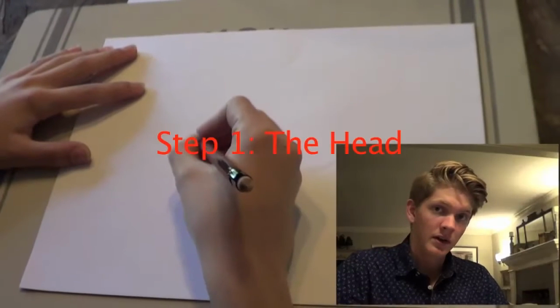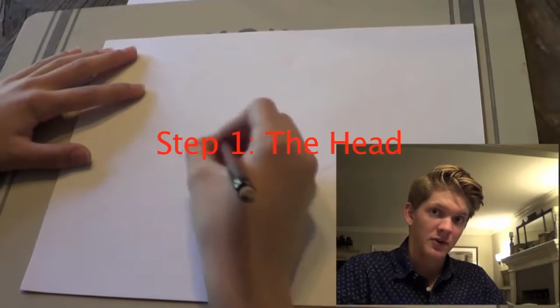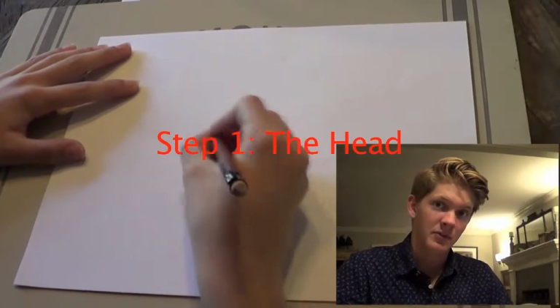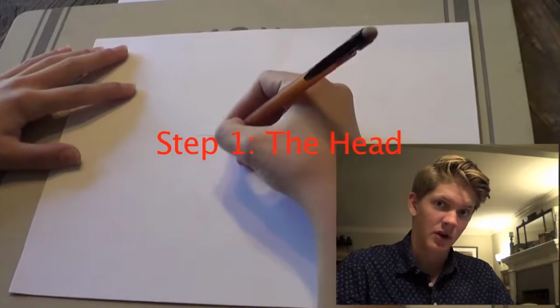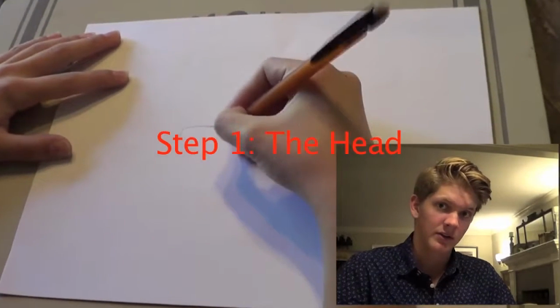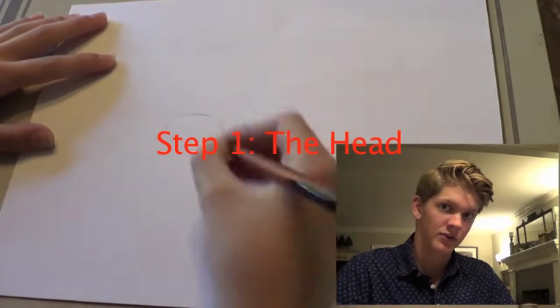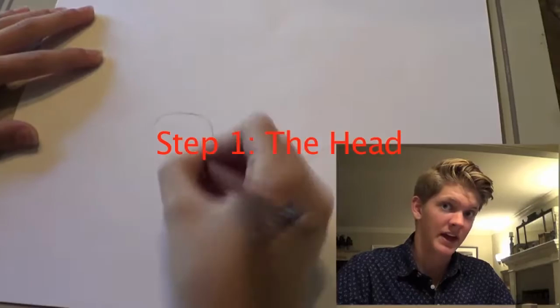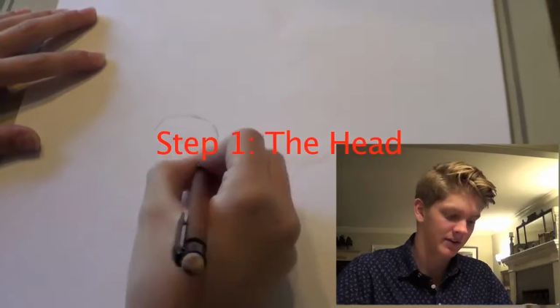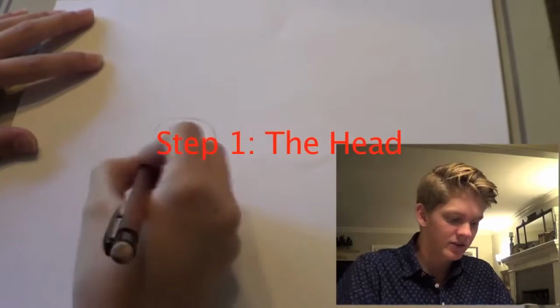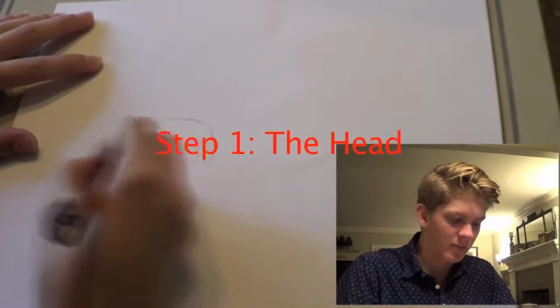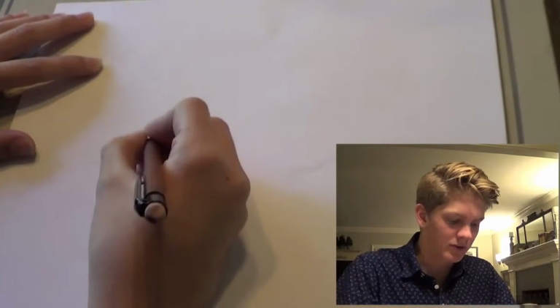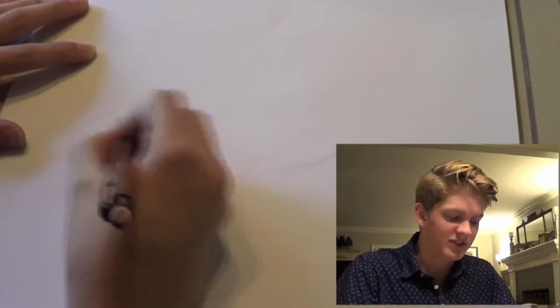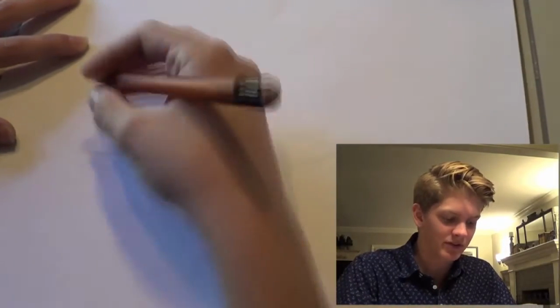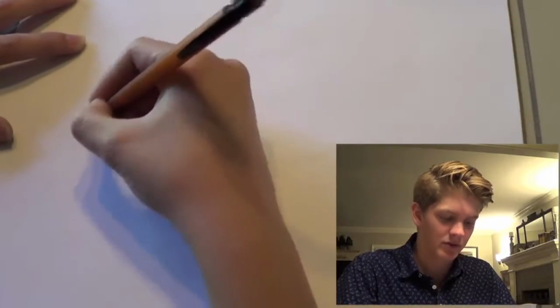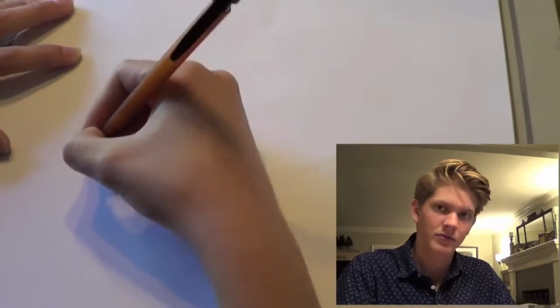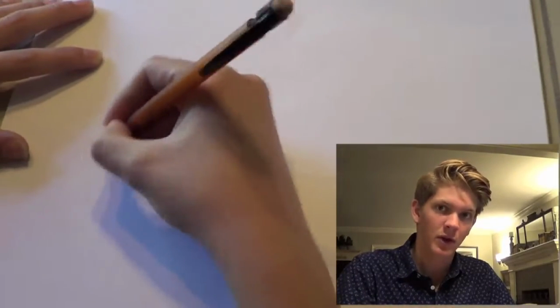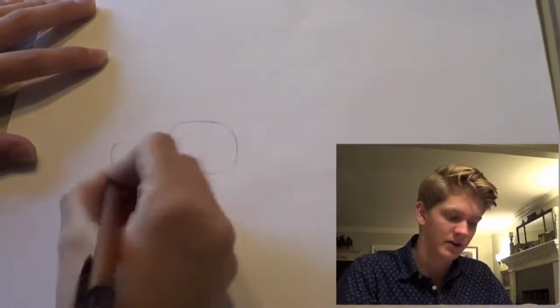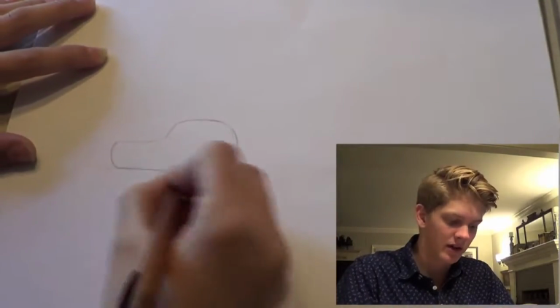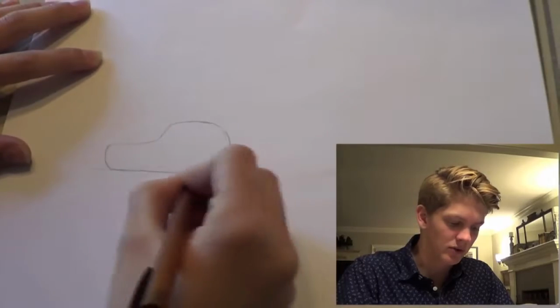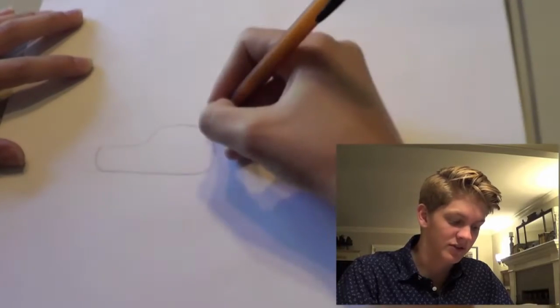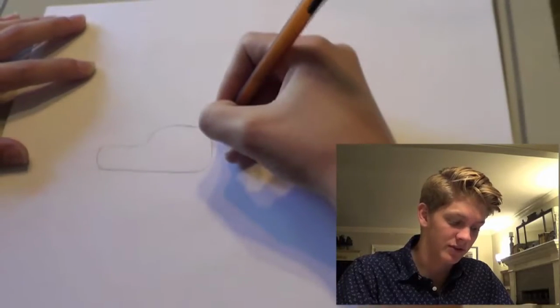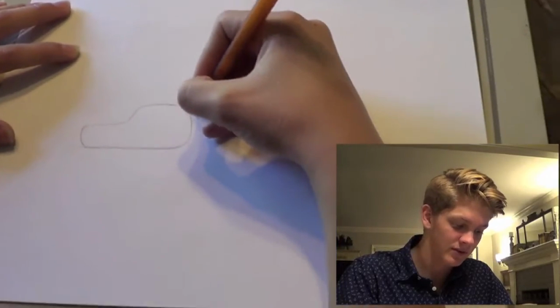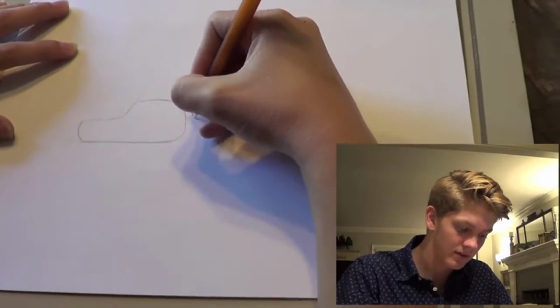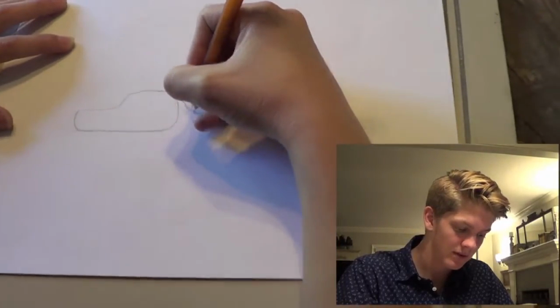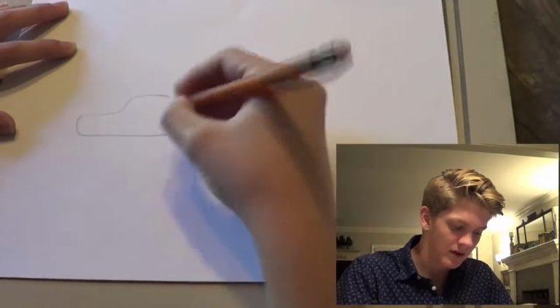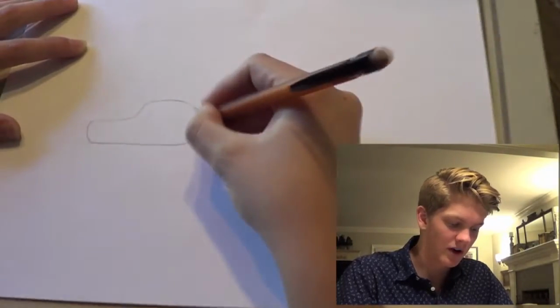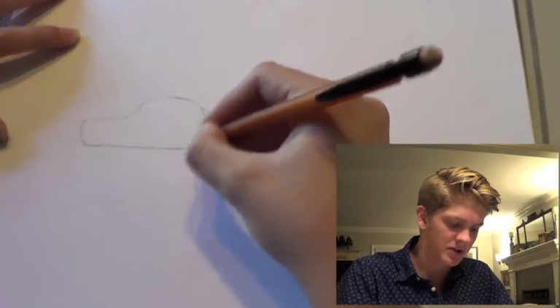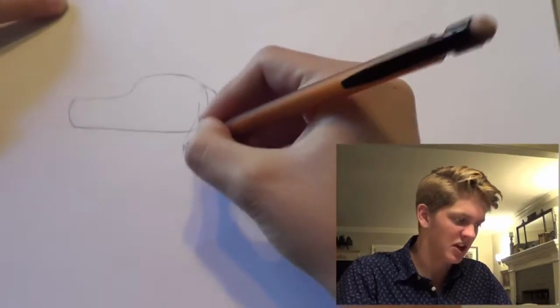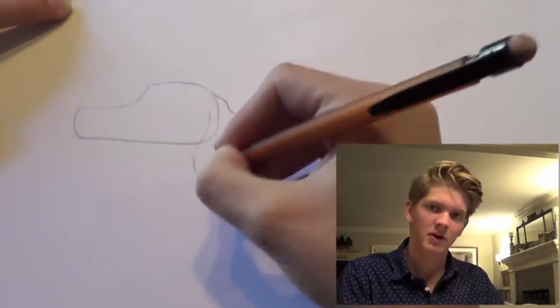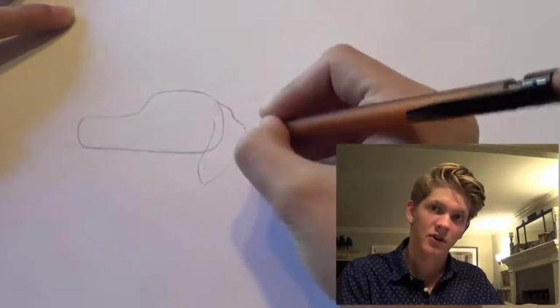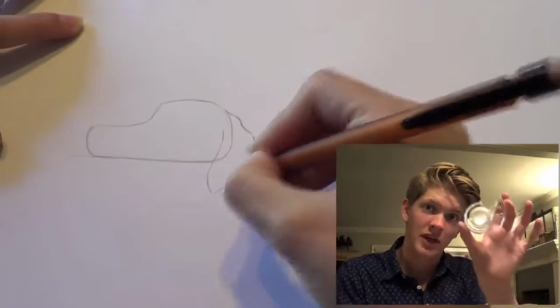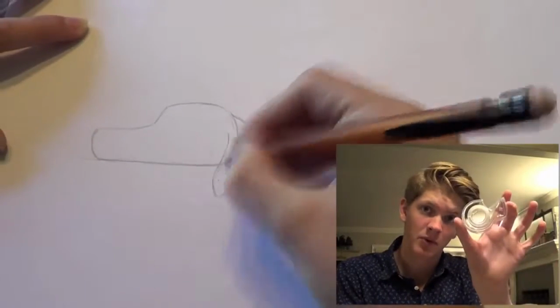The first step of this drawing is to draw the head. Start out by doing a semicircle for the forehead and a long snout. It should roughly be the shape of a Scotch tape holder.